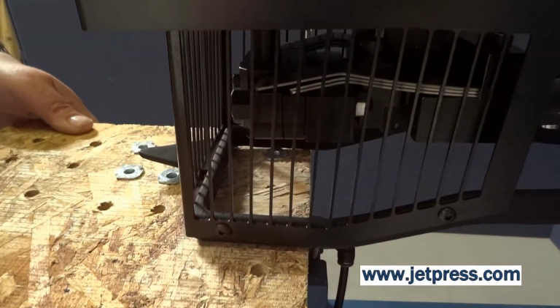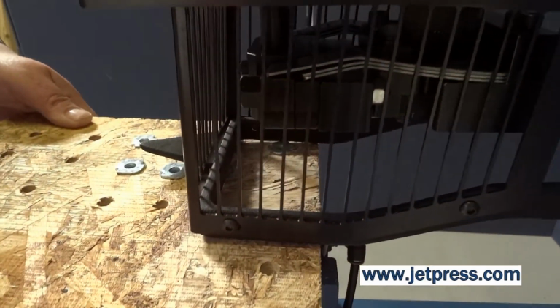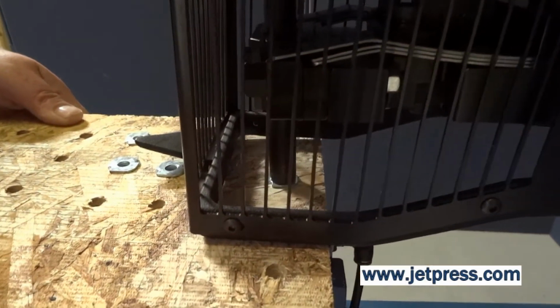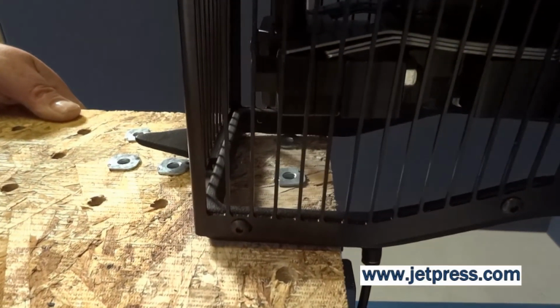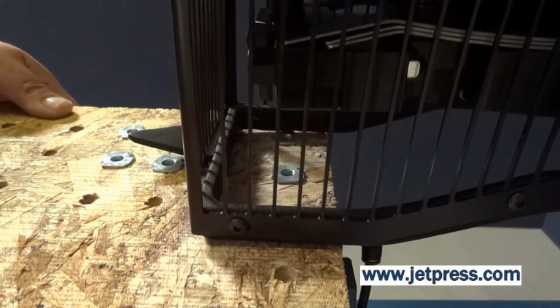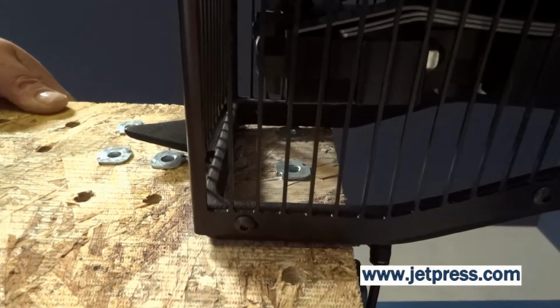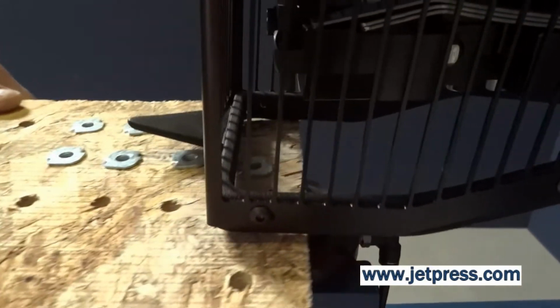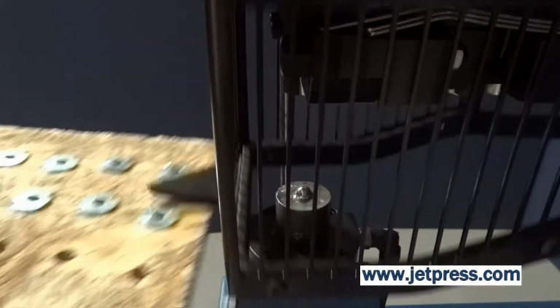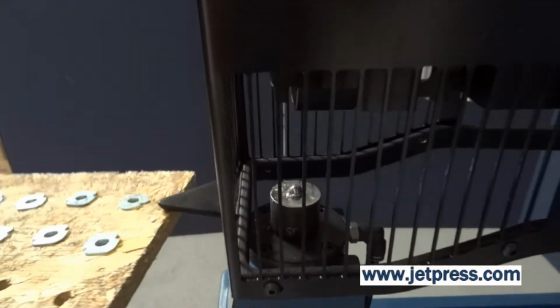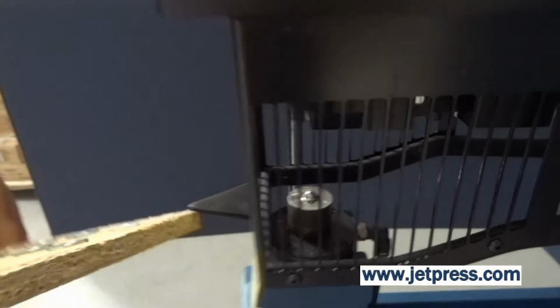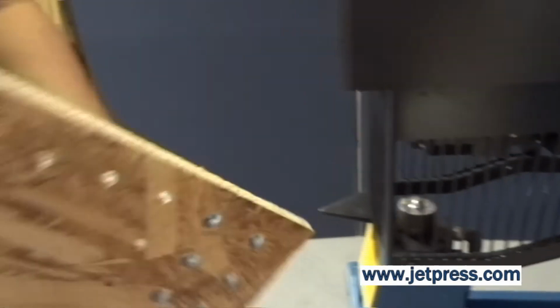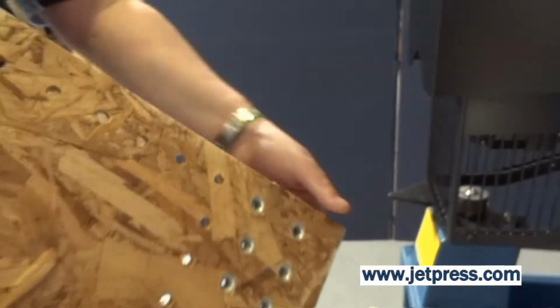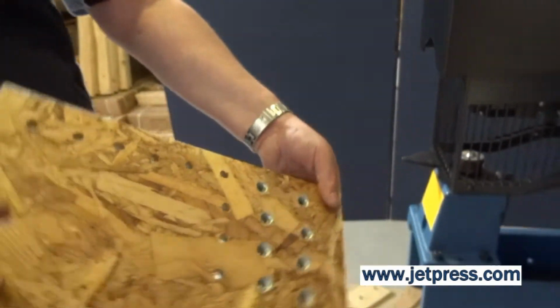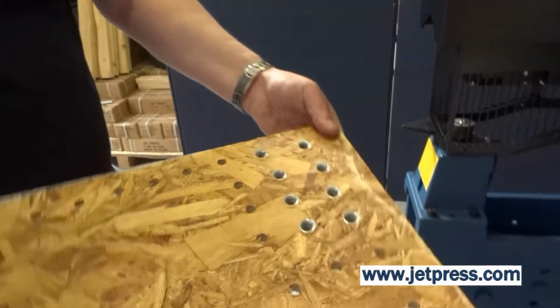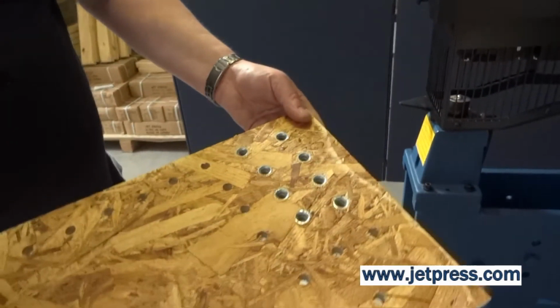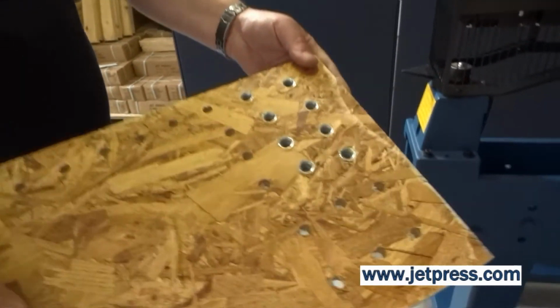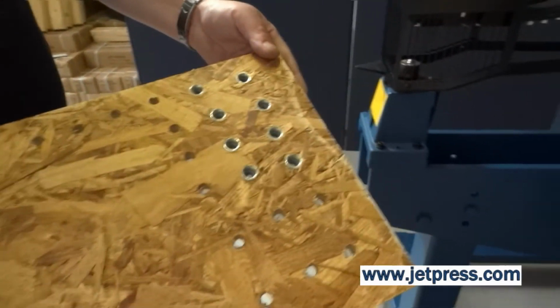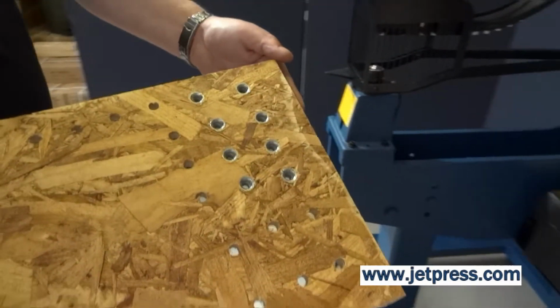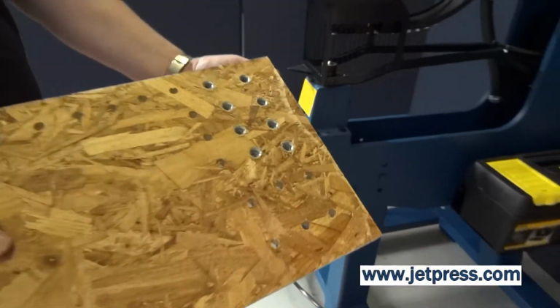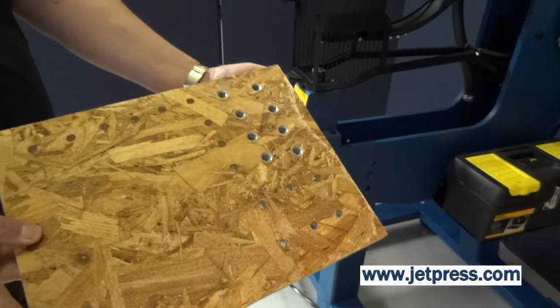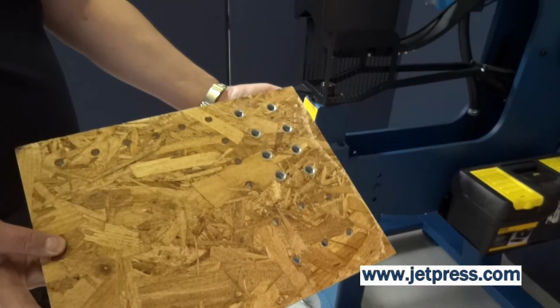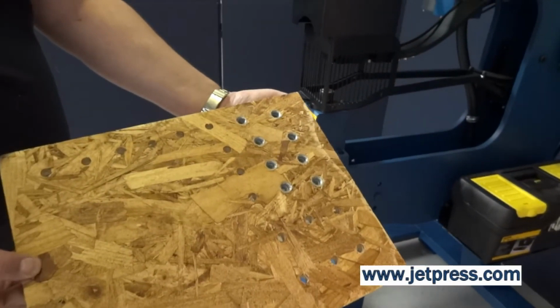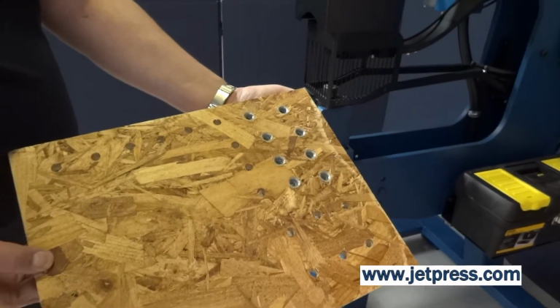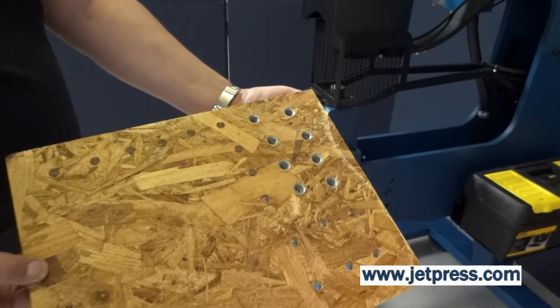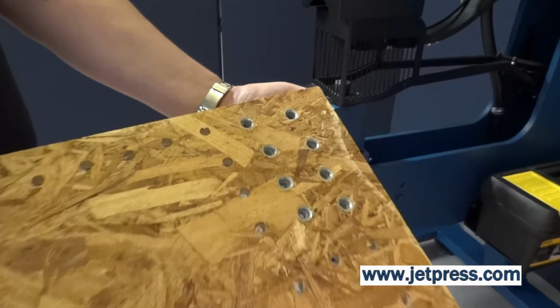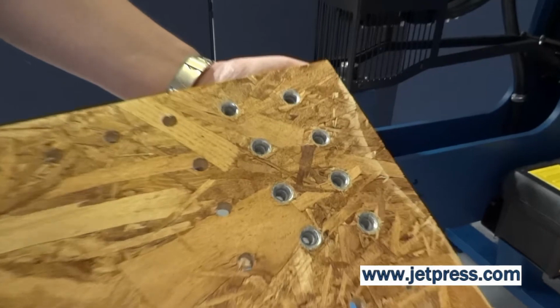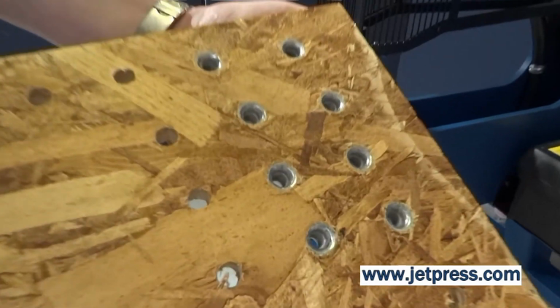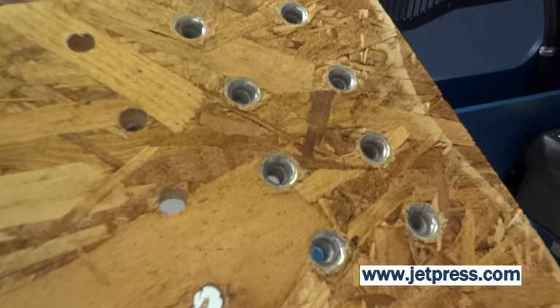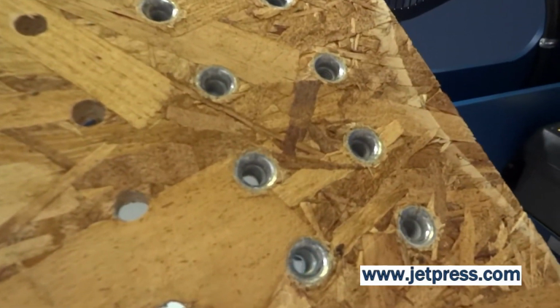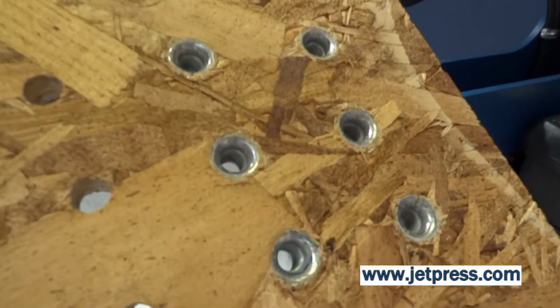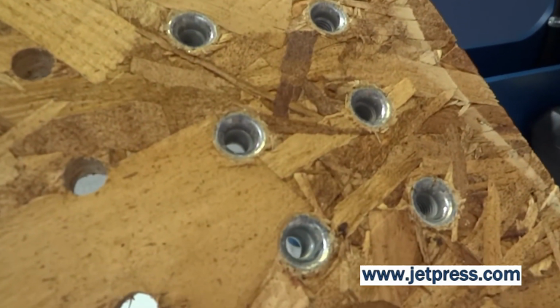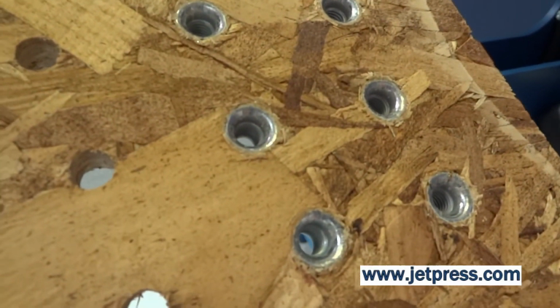On the reverse of the workpiece, a flaring pin swages the far side of the T-nut, securing it into the workpiece, thereby eliminating the need for costly over-stapling.